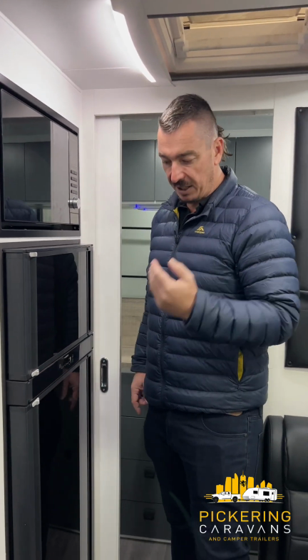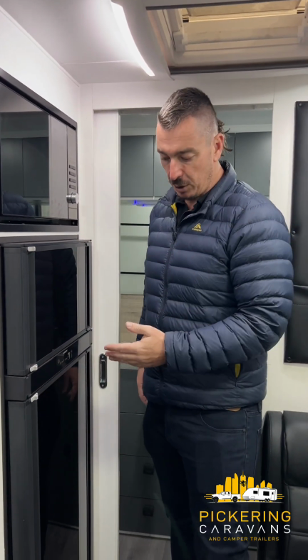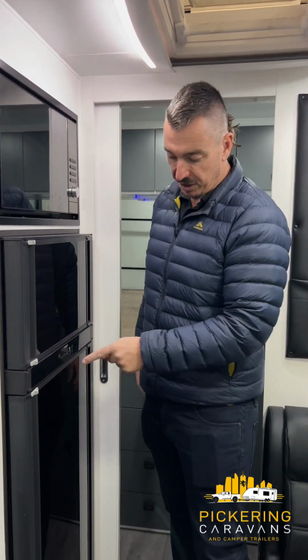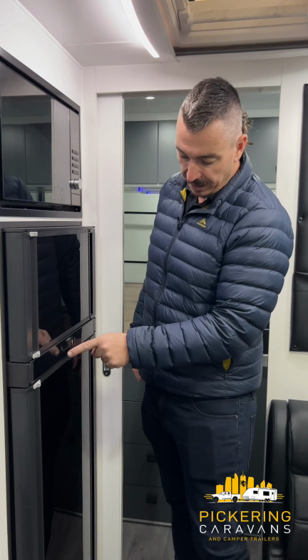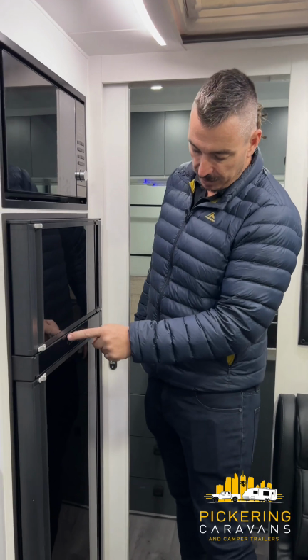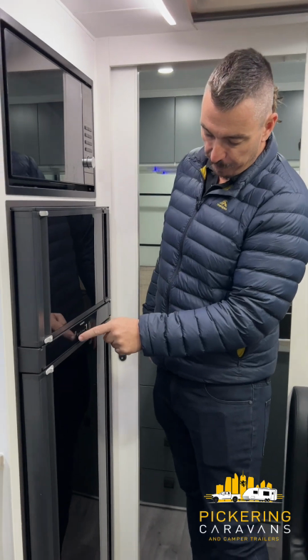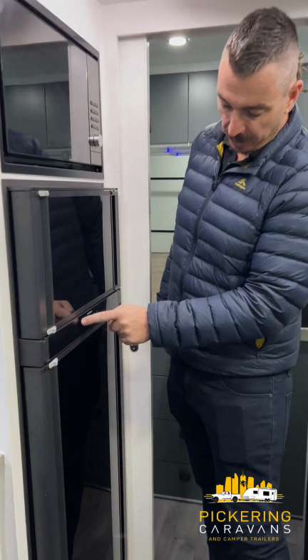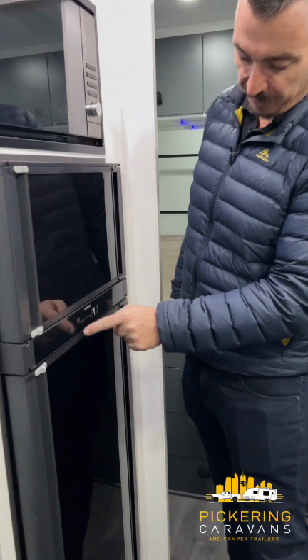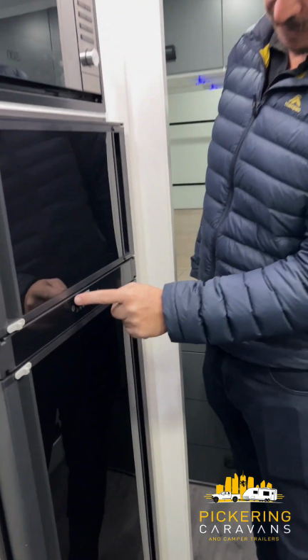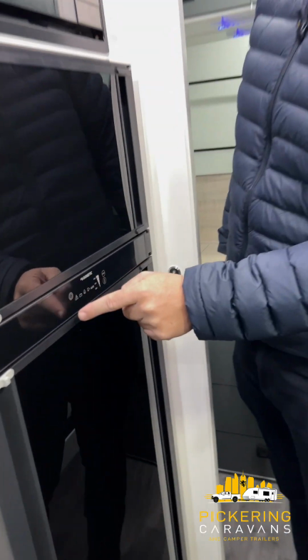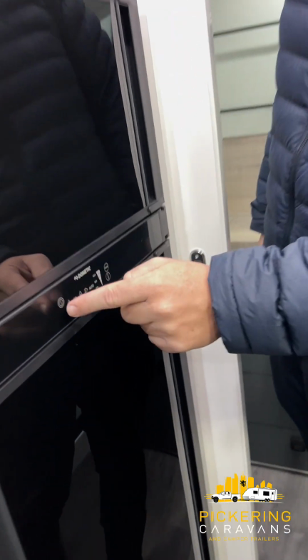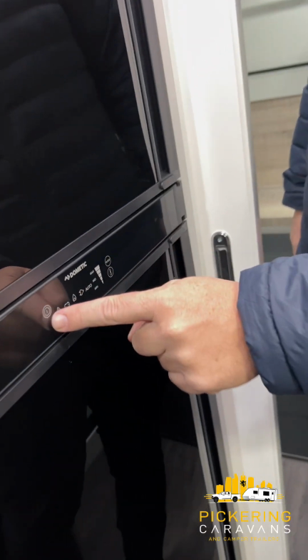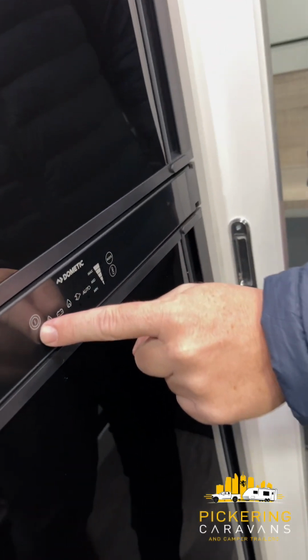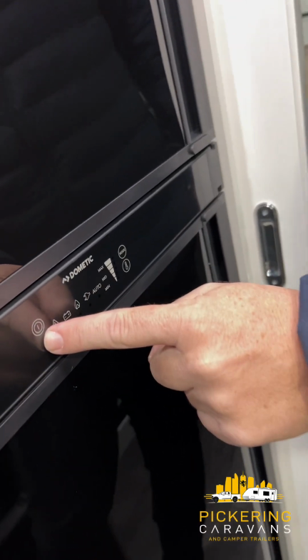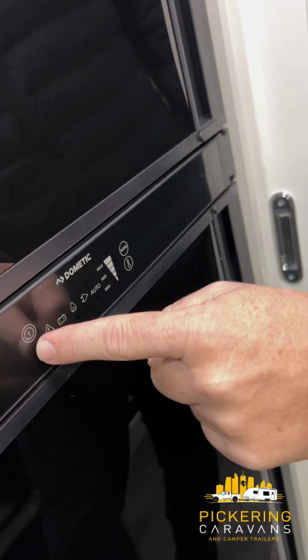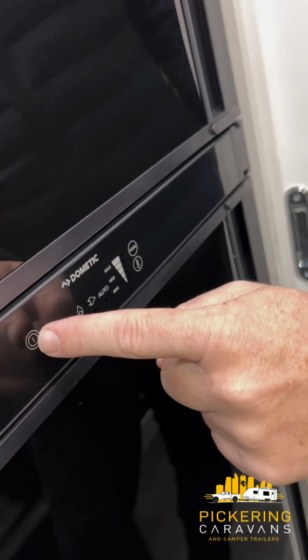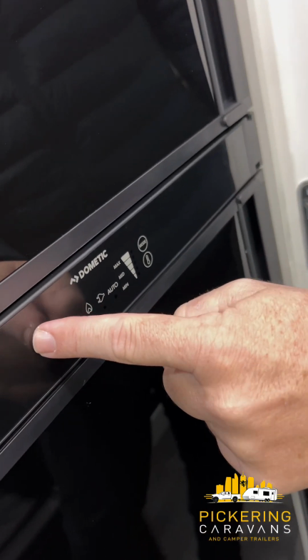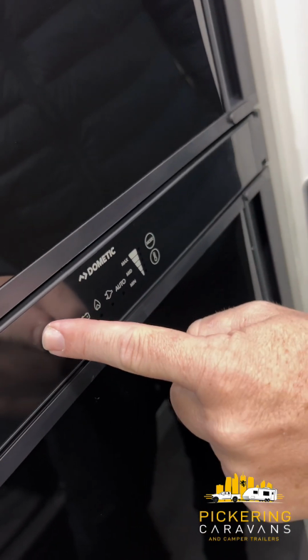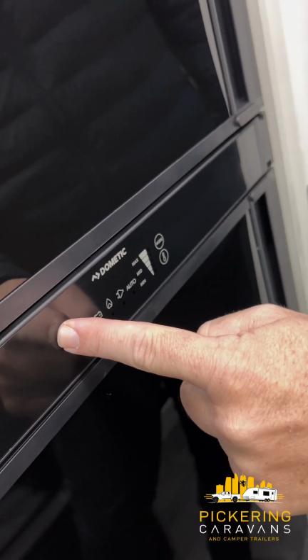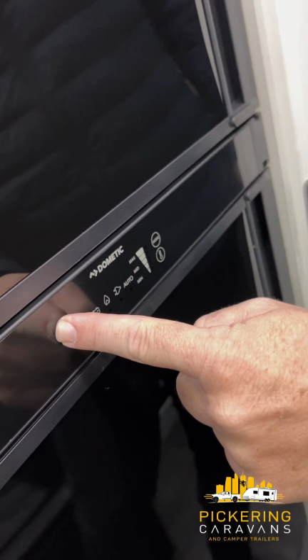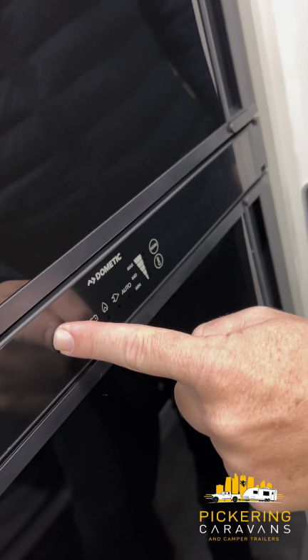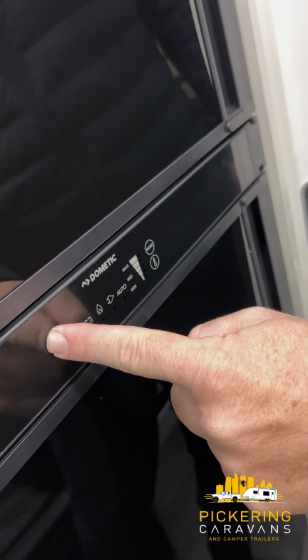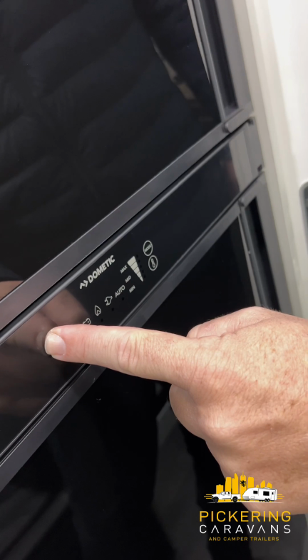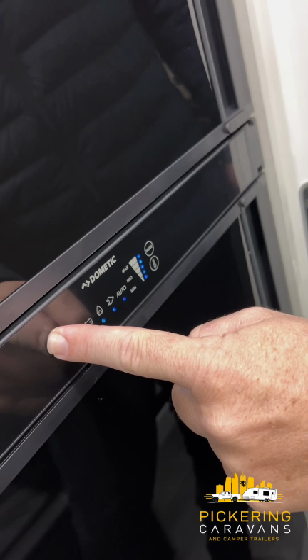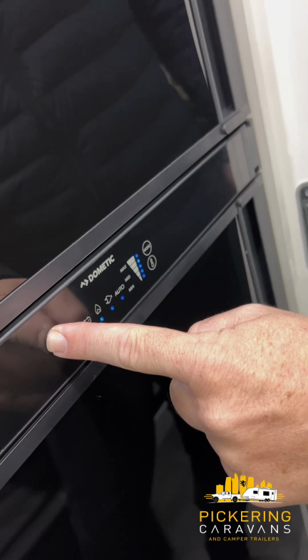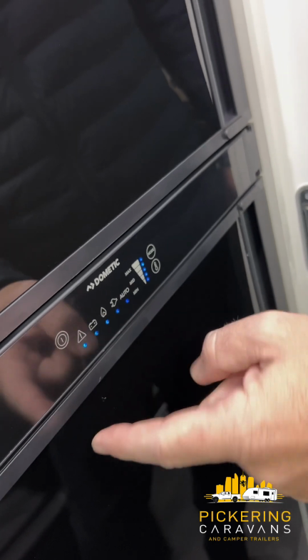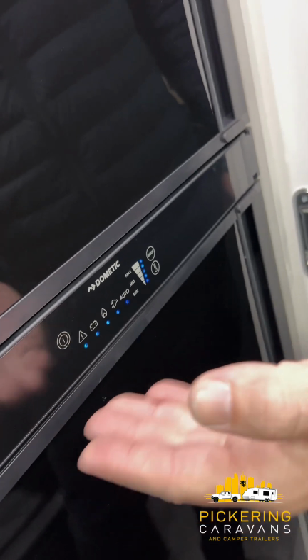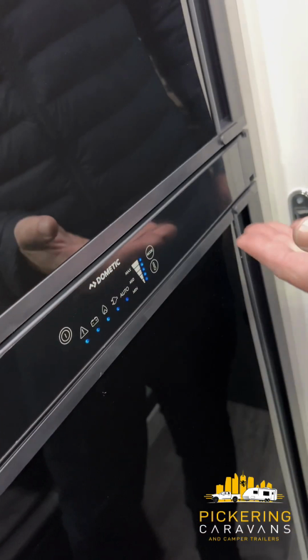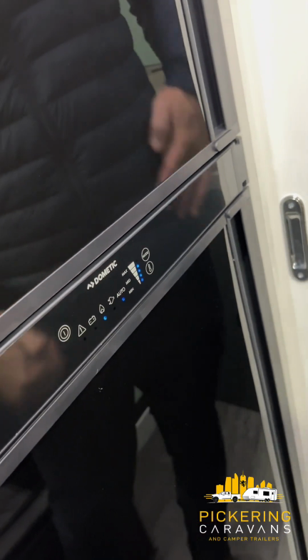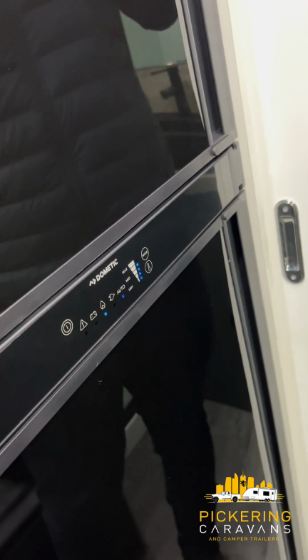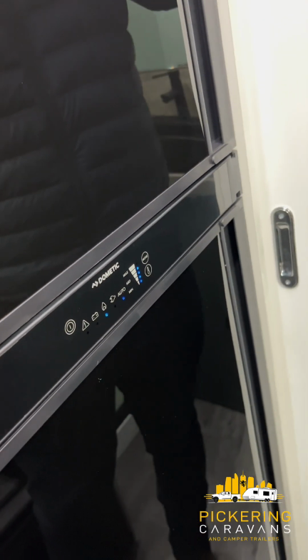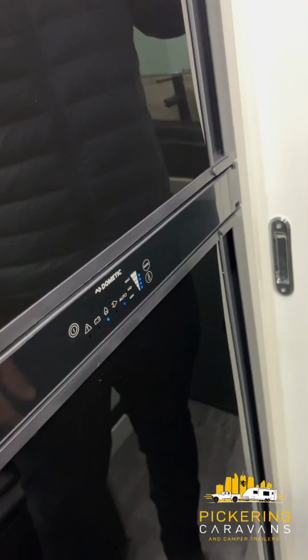To get the unit started, there is a button on the far left-hand side of this fridge — the circular one here. I'm going to push and hold that and the fridge will turn on. We've got our indication lights coming on there.